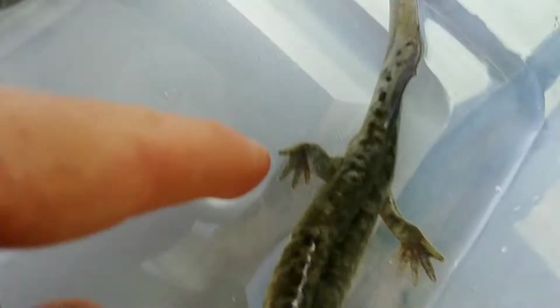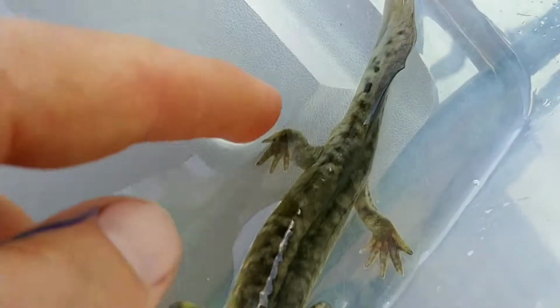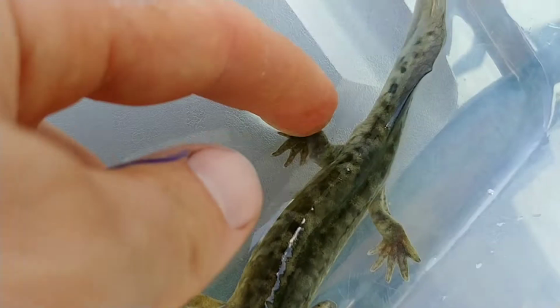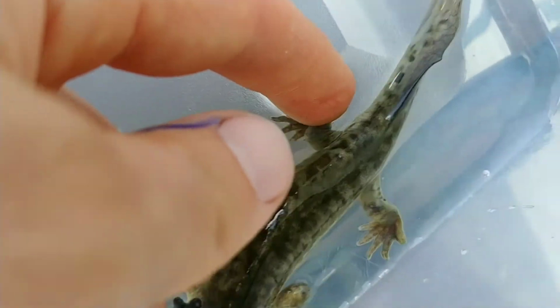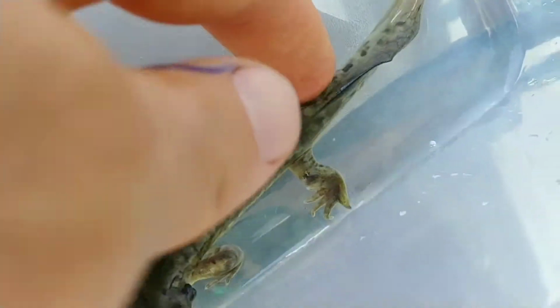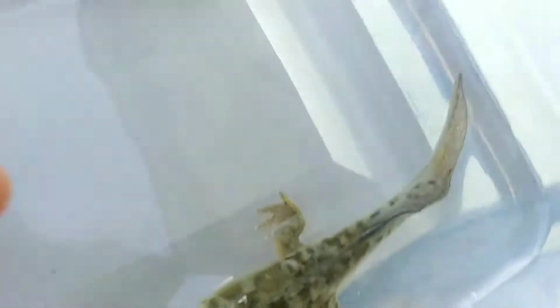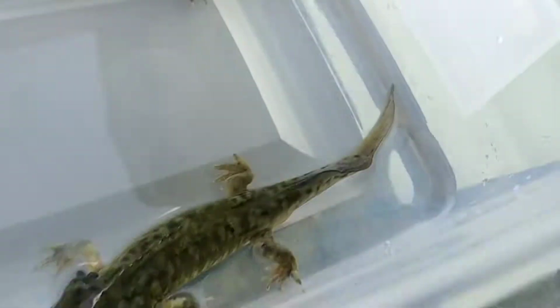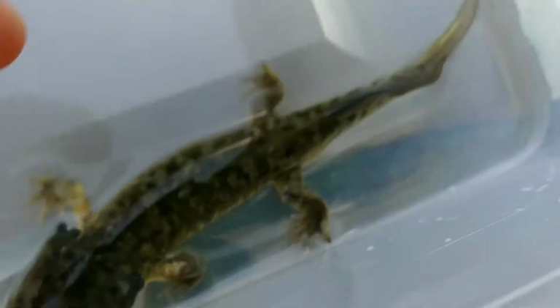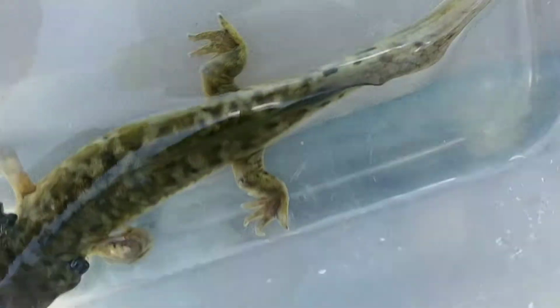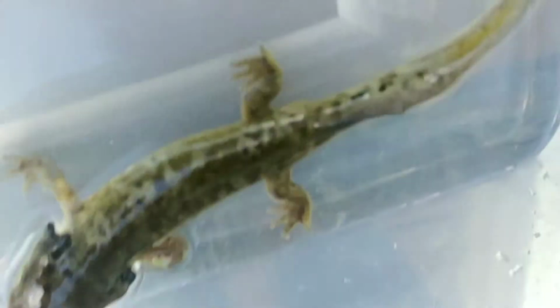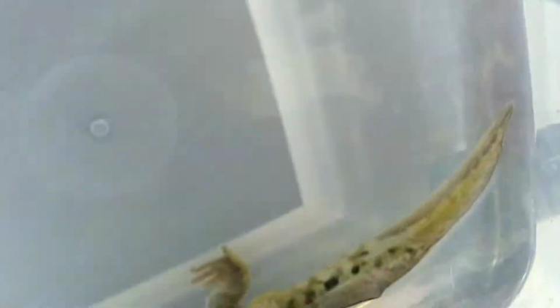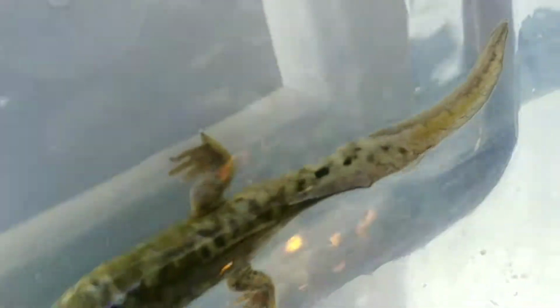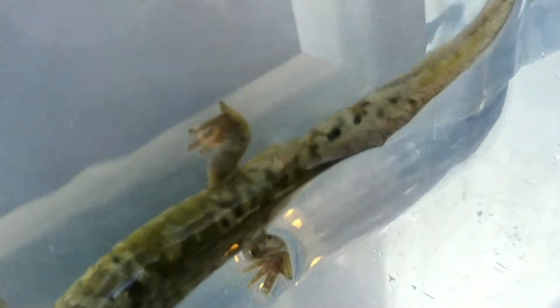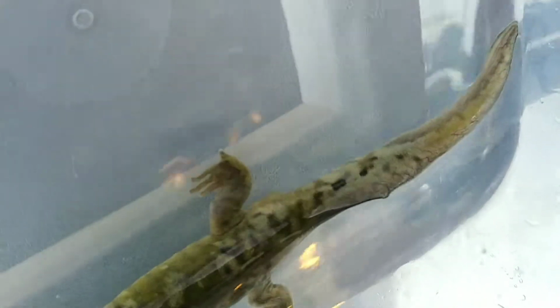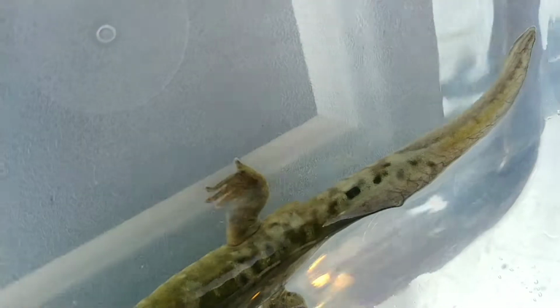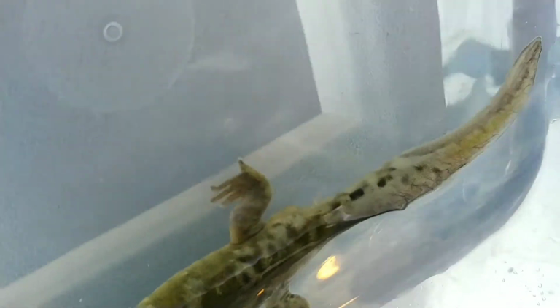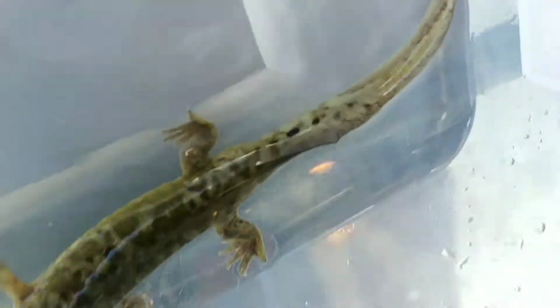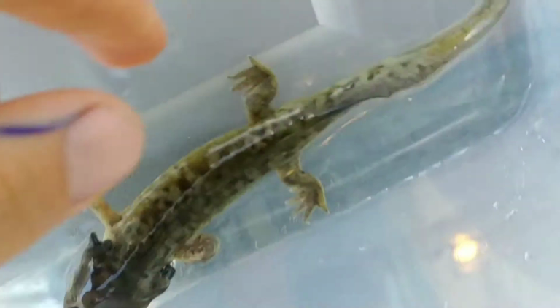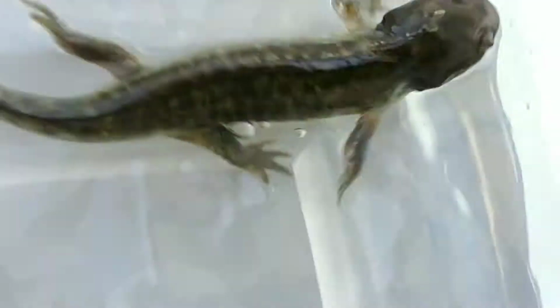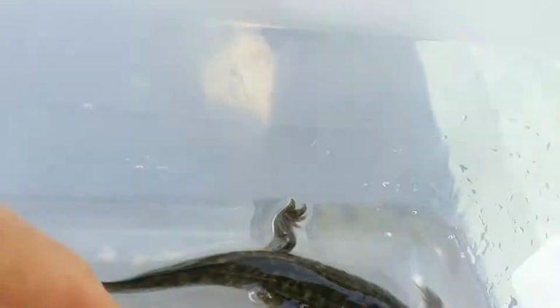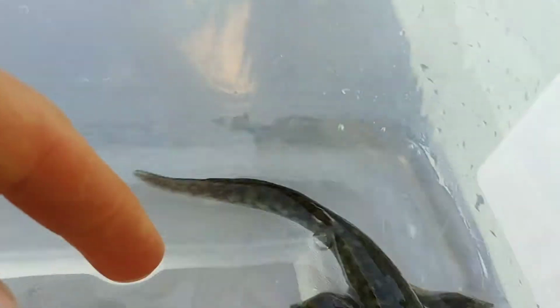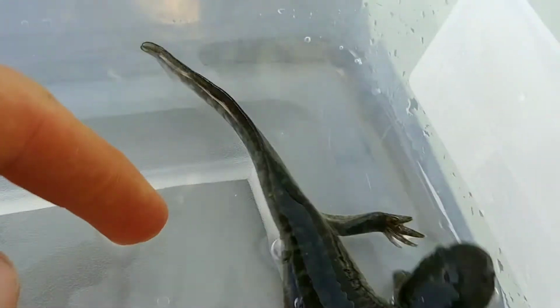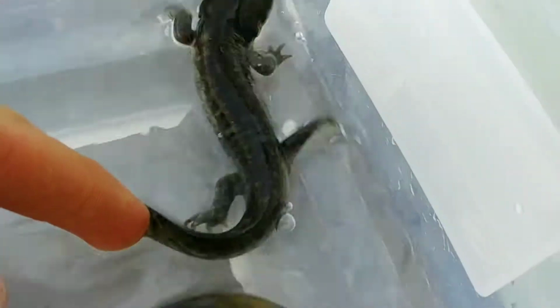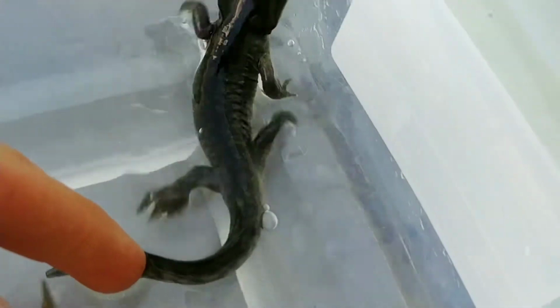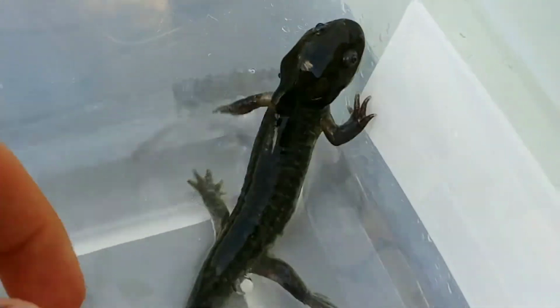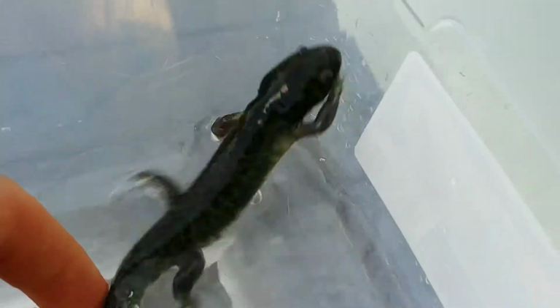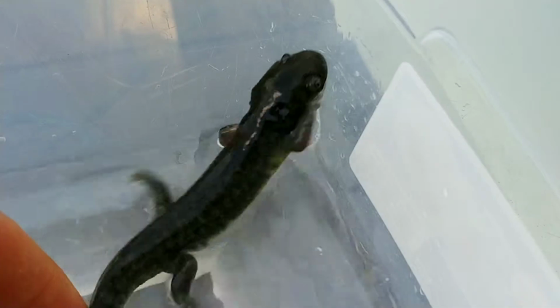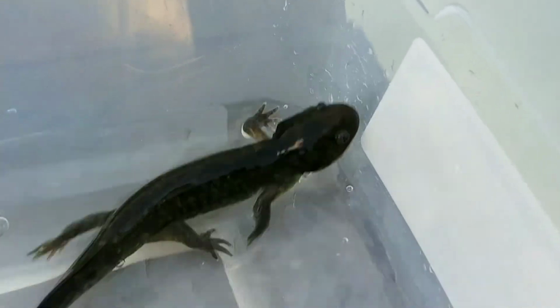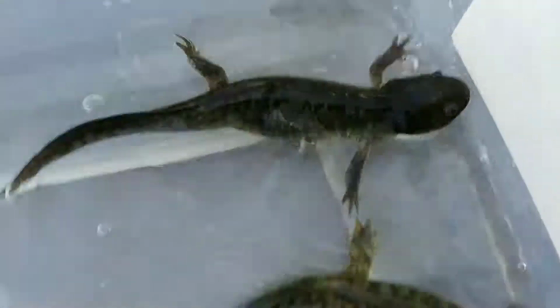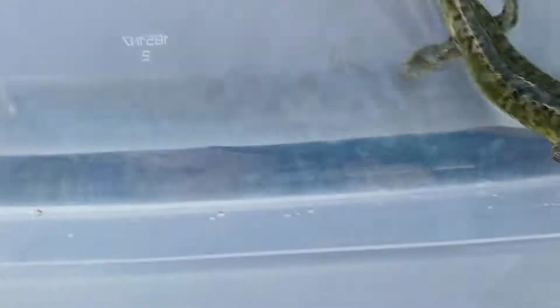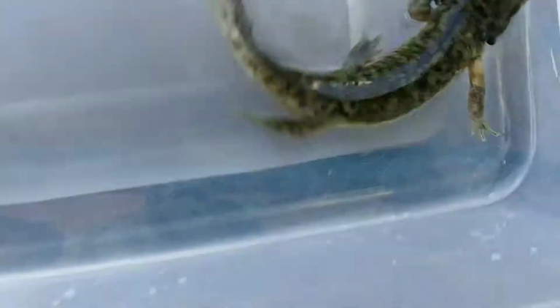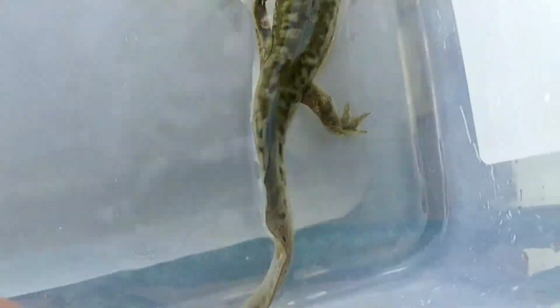That bulge at the base of the tail actually indicates that it's a male. And this one over here looks much more like a girl, so I'm guessing that's a girl and this one right here is a boy.